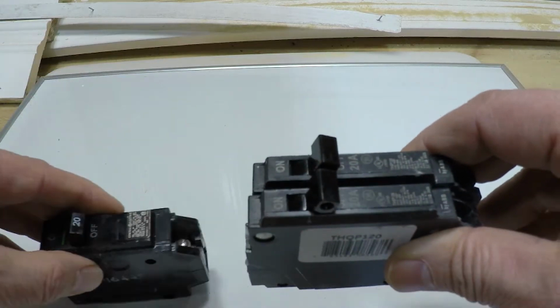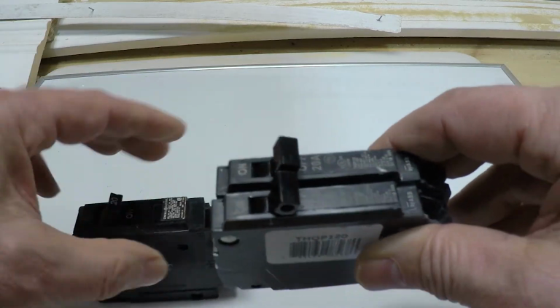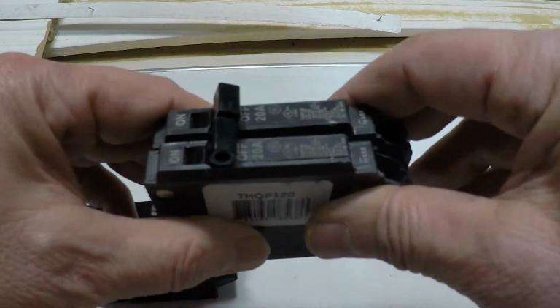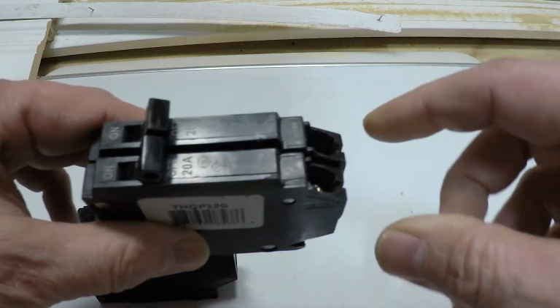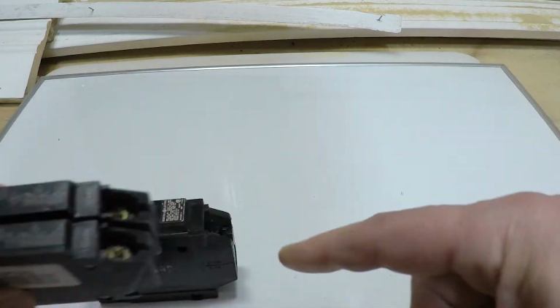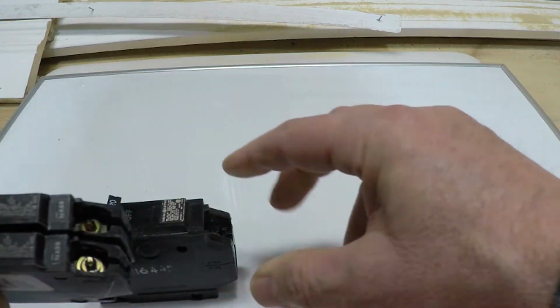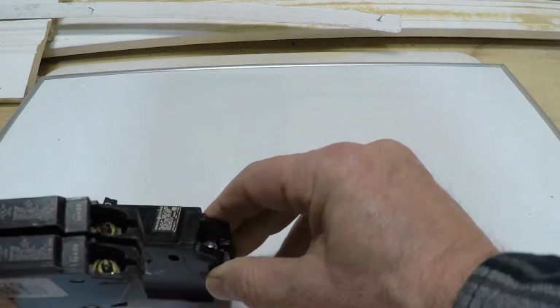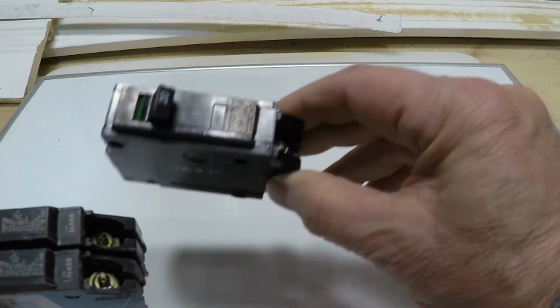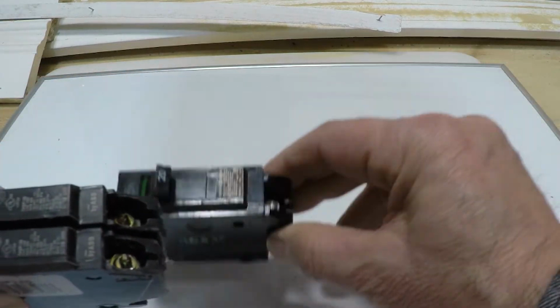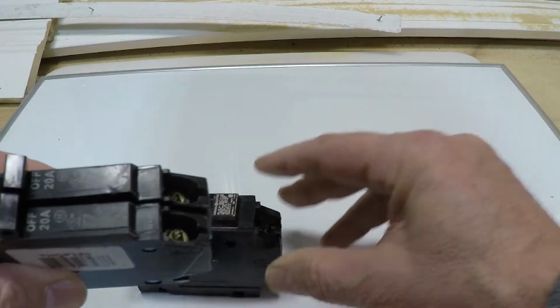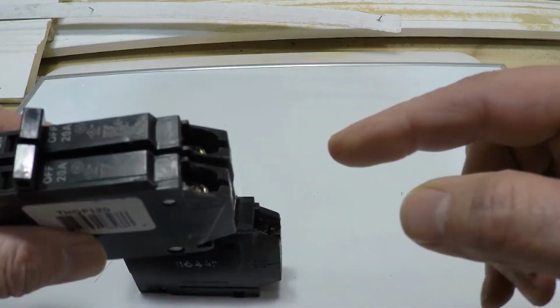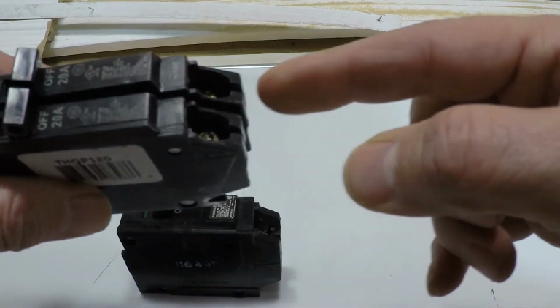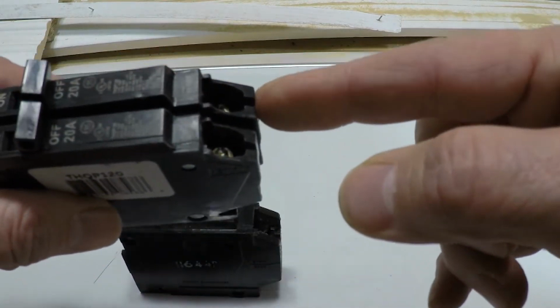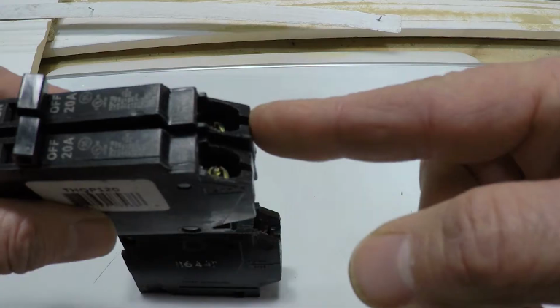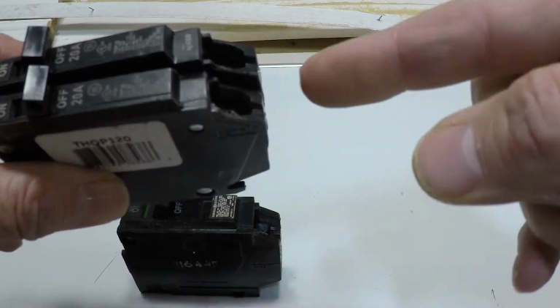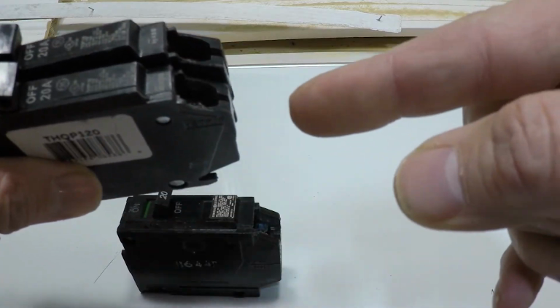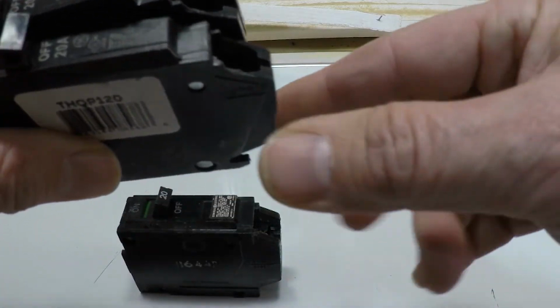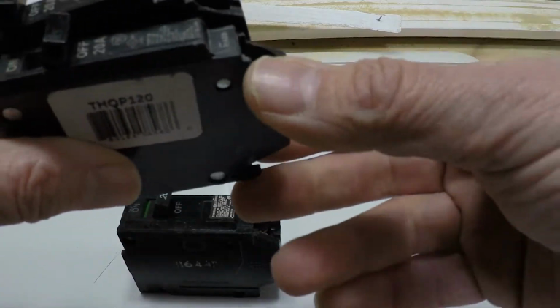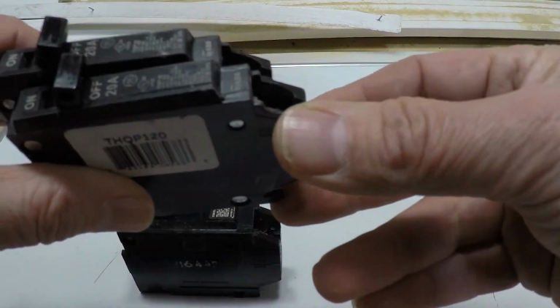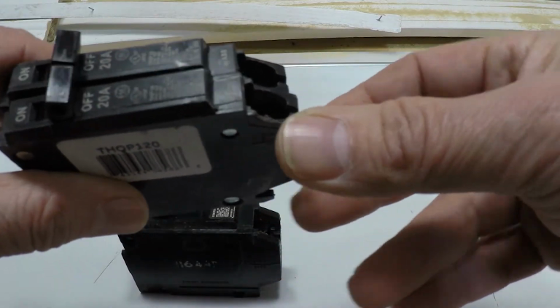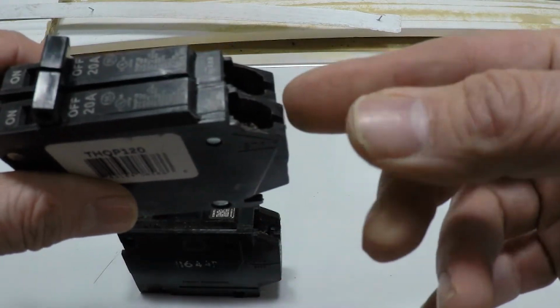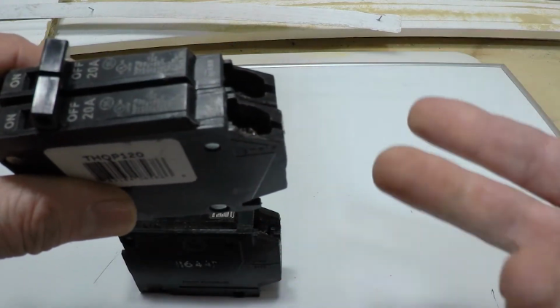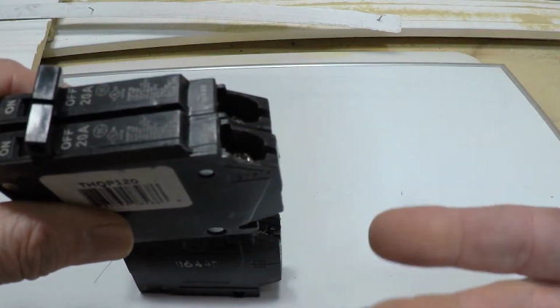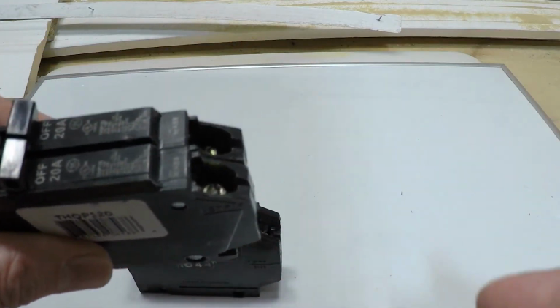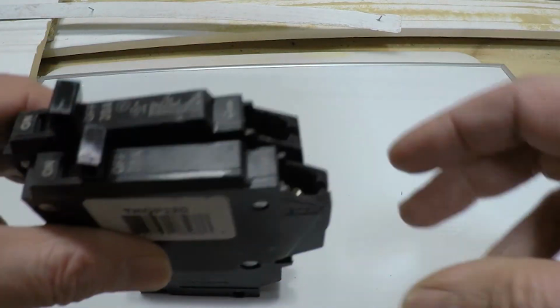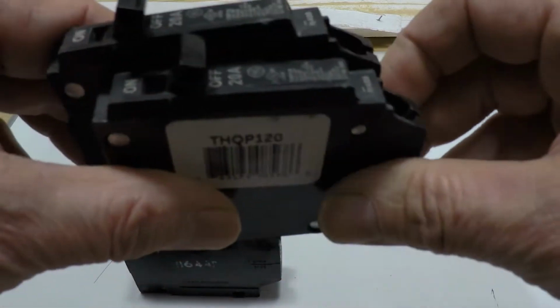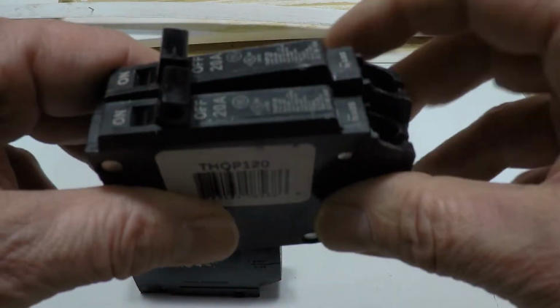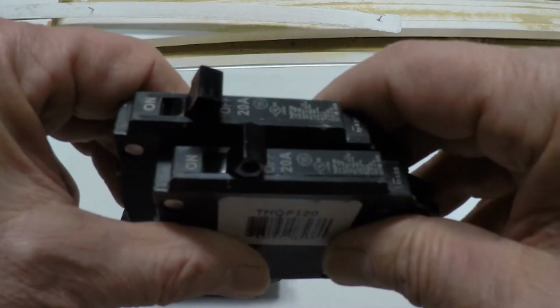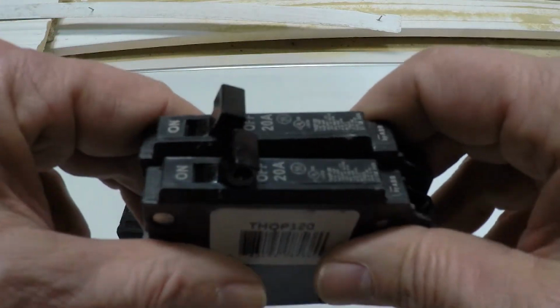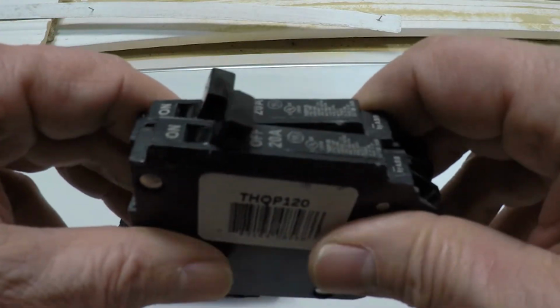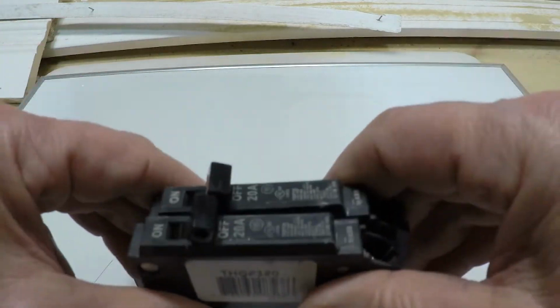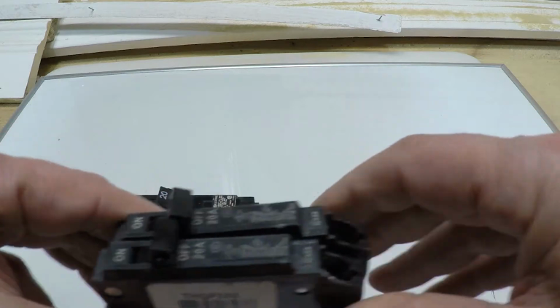You pull the standard breaker out, put two slimlines in, take the wire out of the original and put it into one of the slimlines — and now you've got that other breaker slot for whatever it is that you need. These are slimlines and I like these.